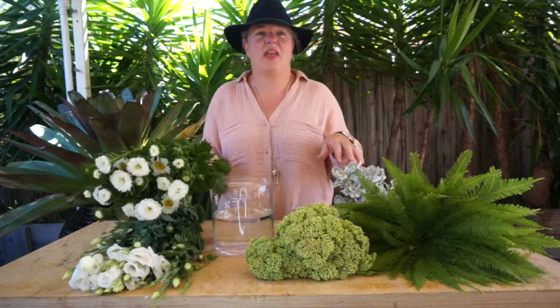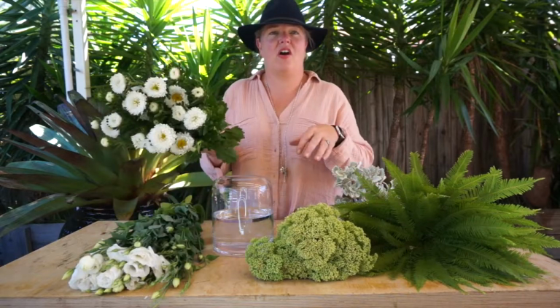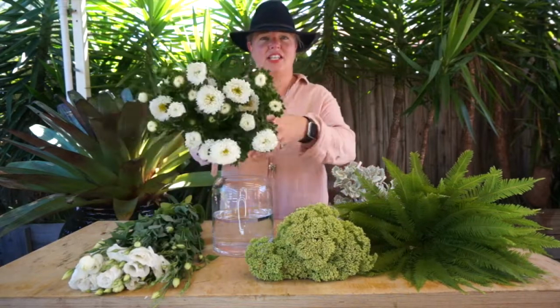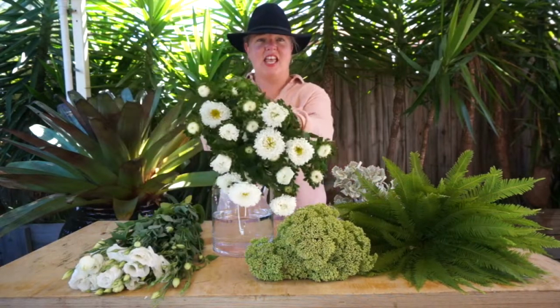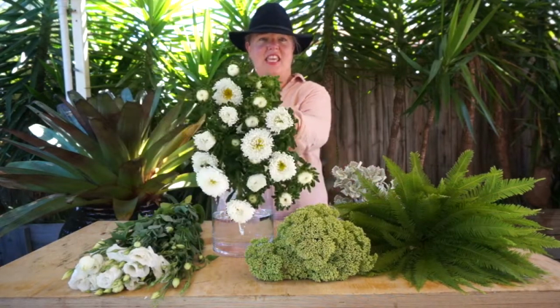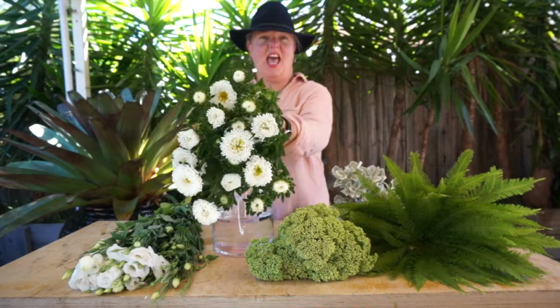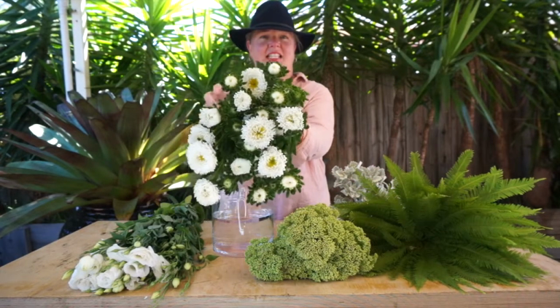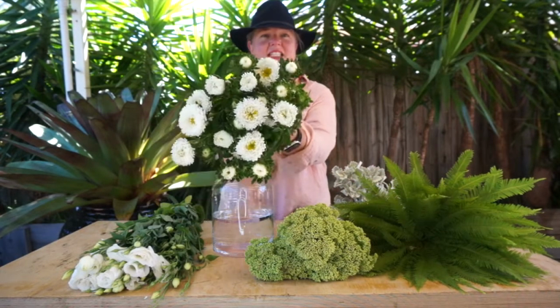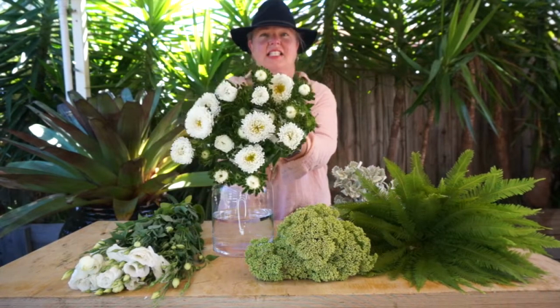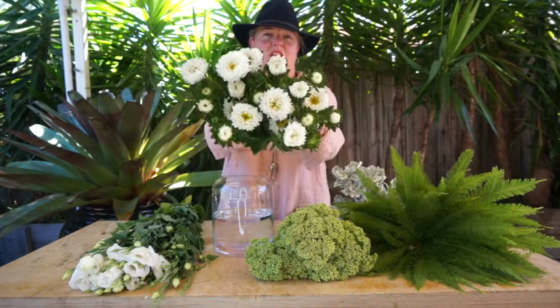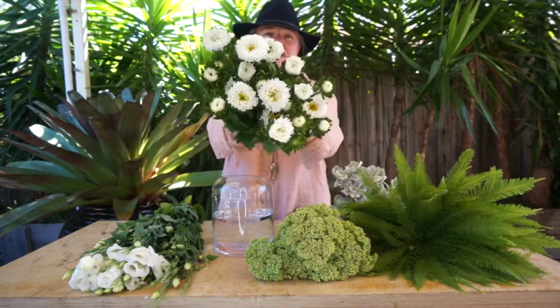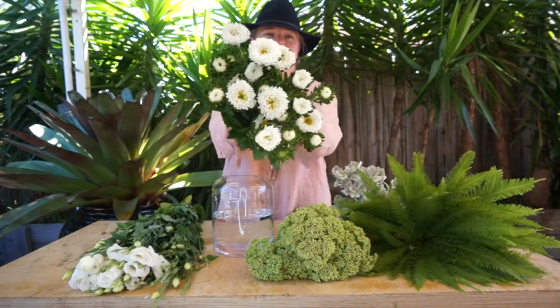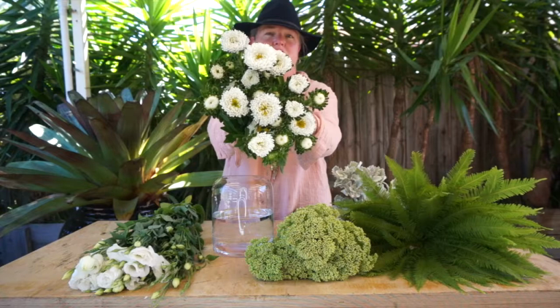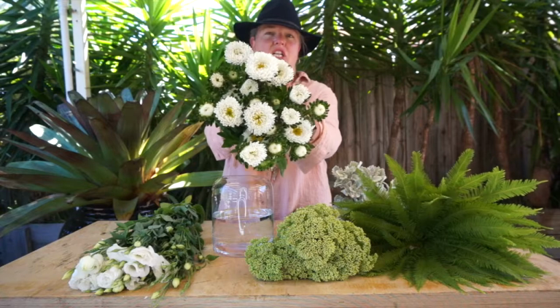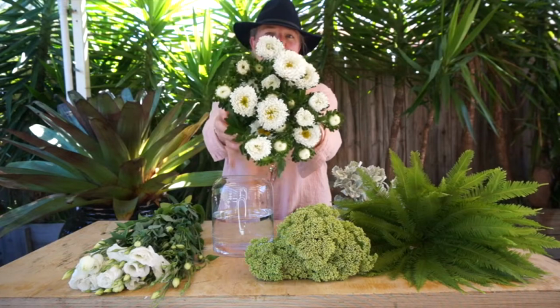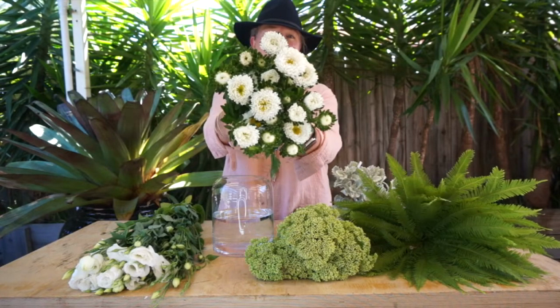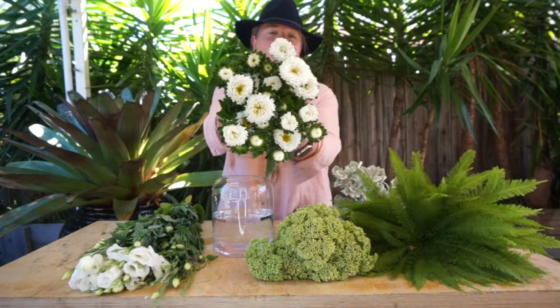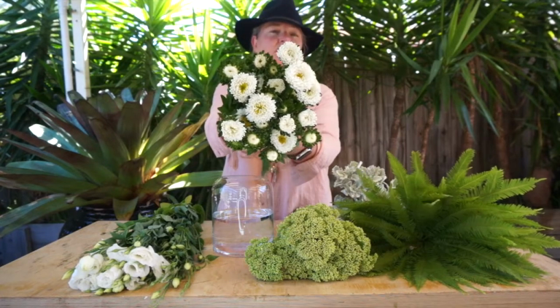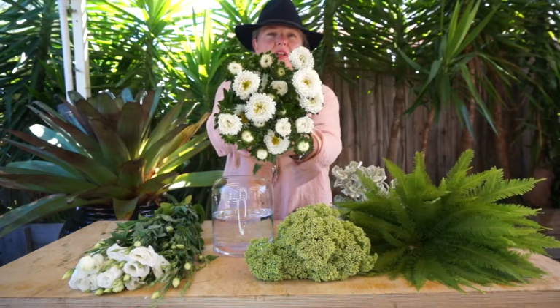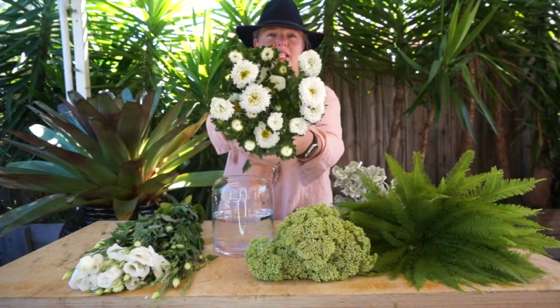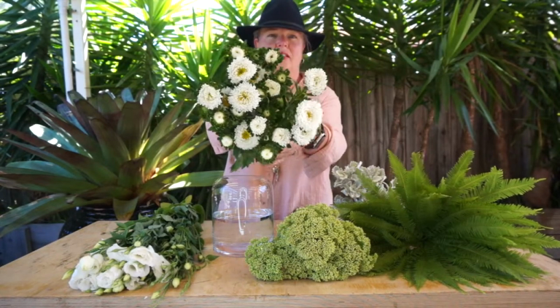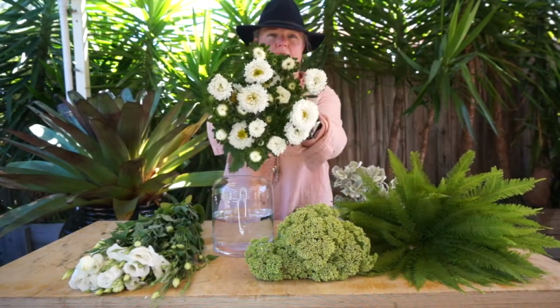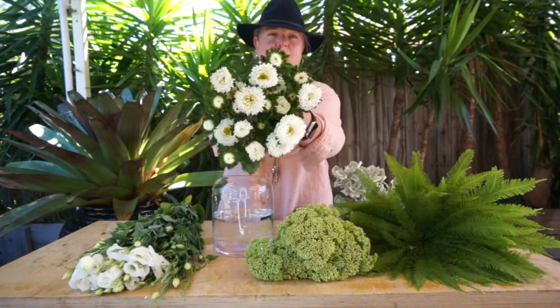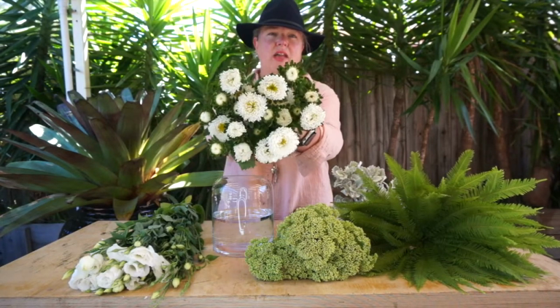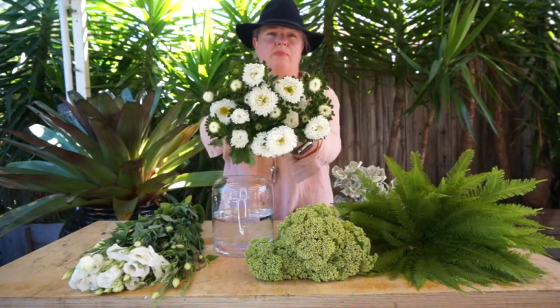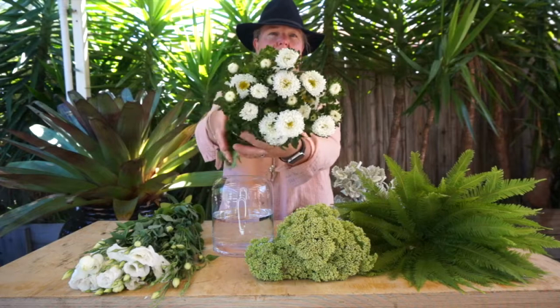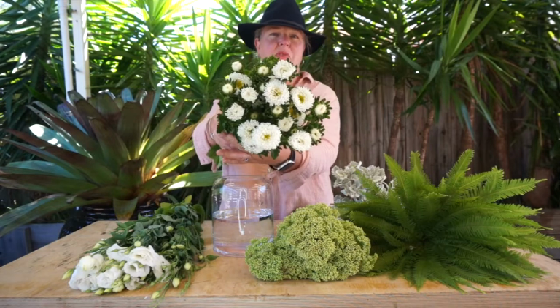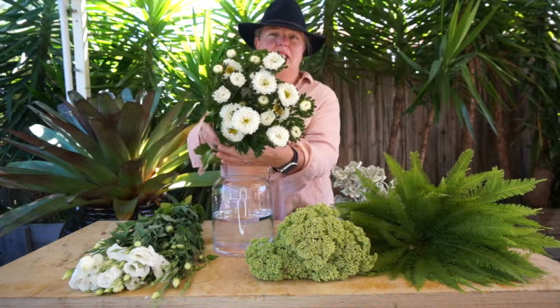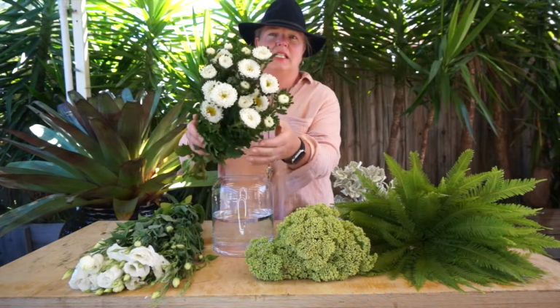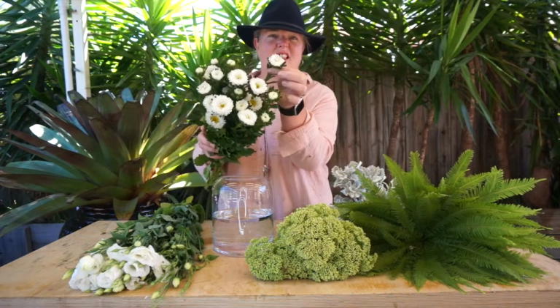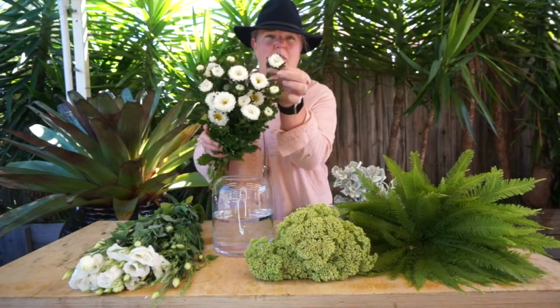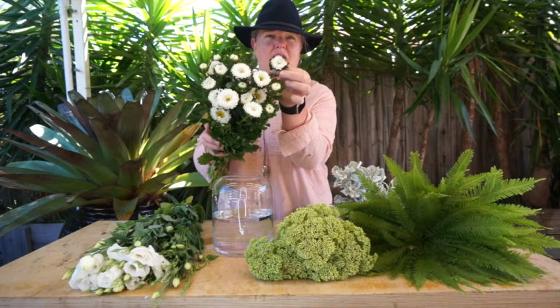We have got the asters, which are the most cute, most colorful little flowers. These are obviously white, but they come in an array of purples and pinks — they're little Chubba Bubba flowers.